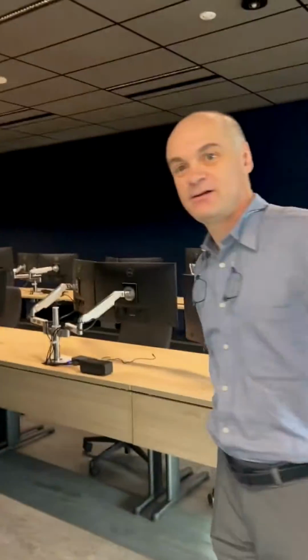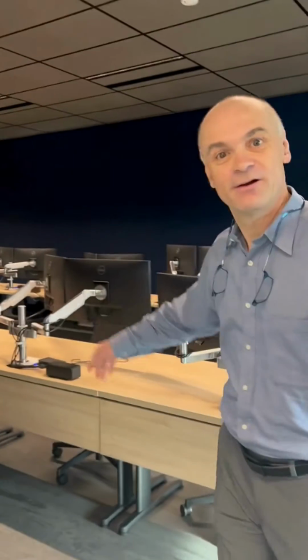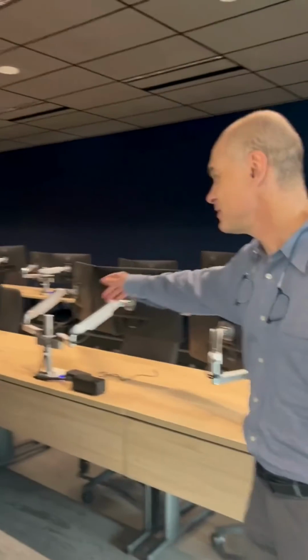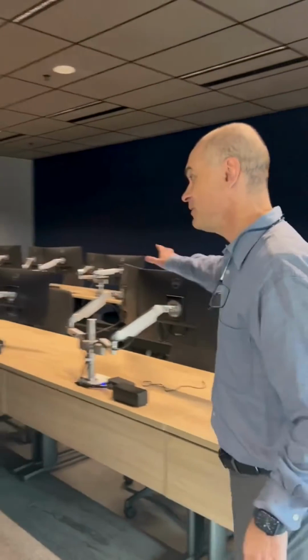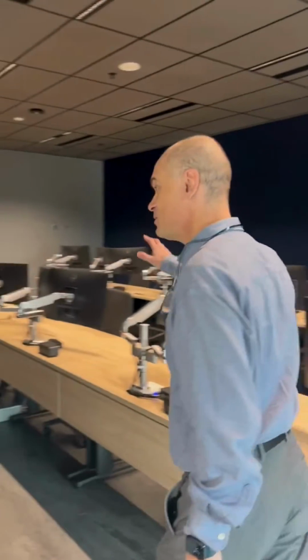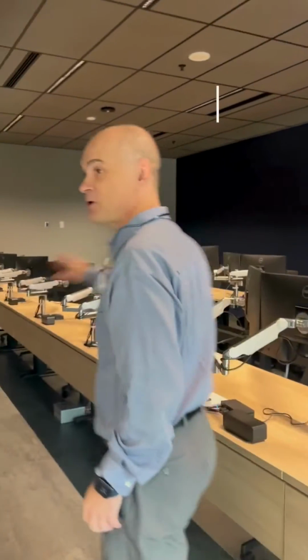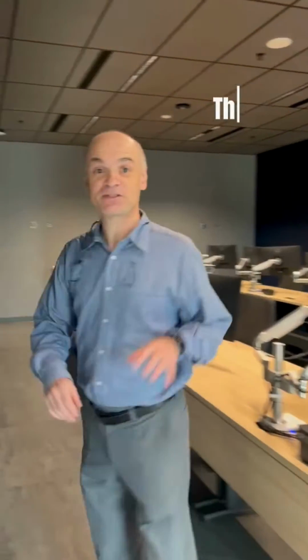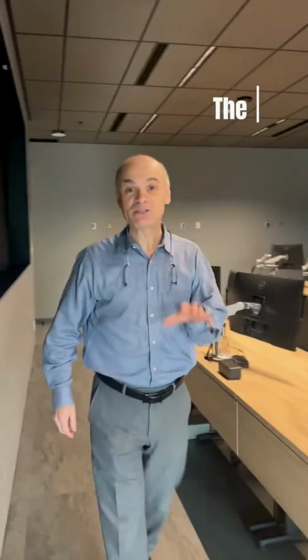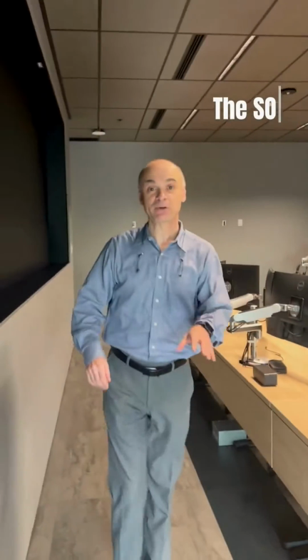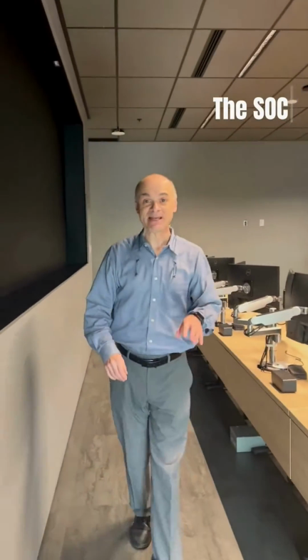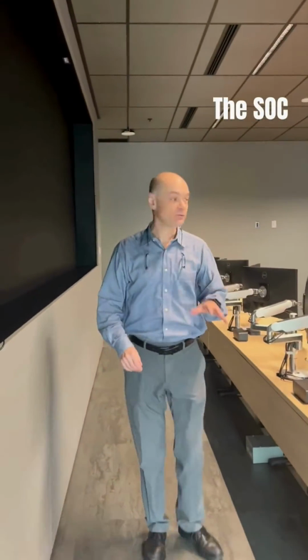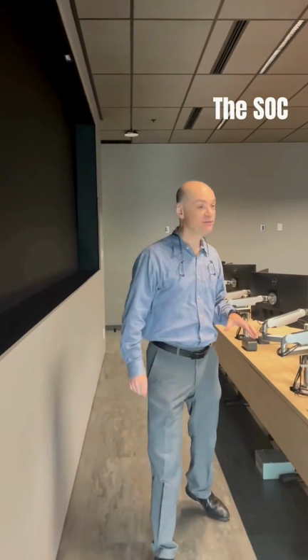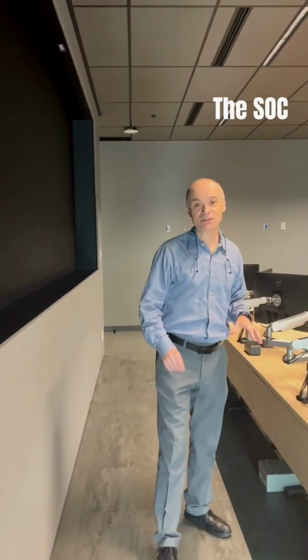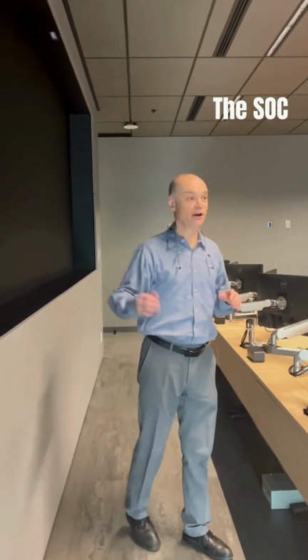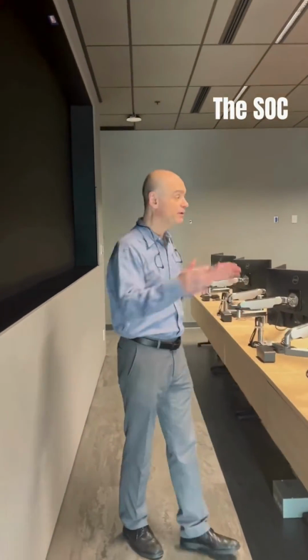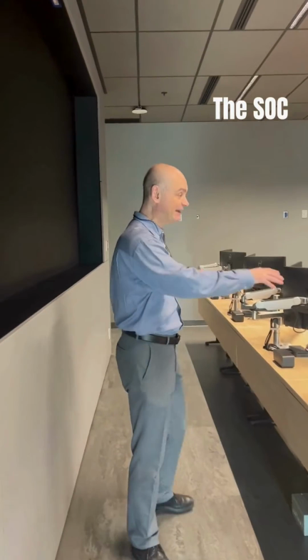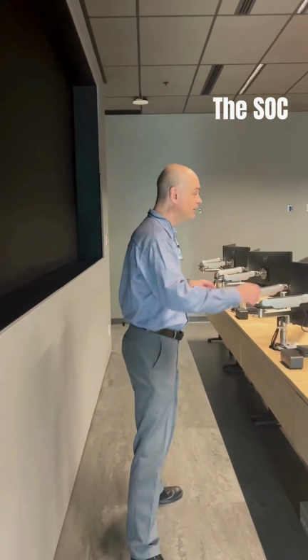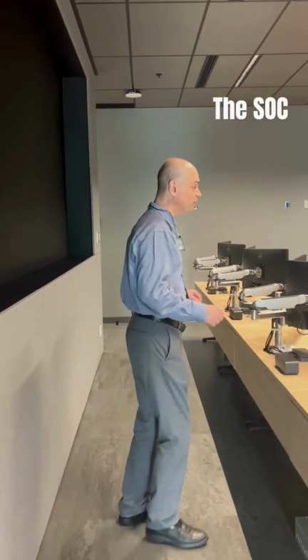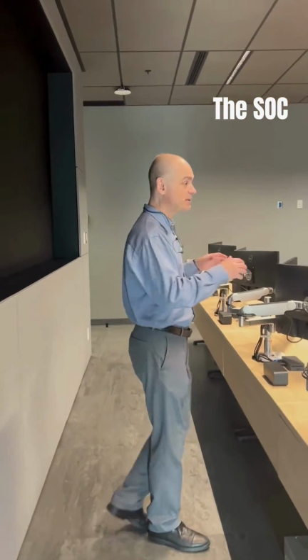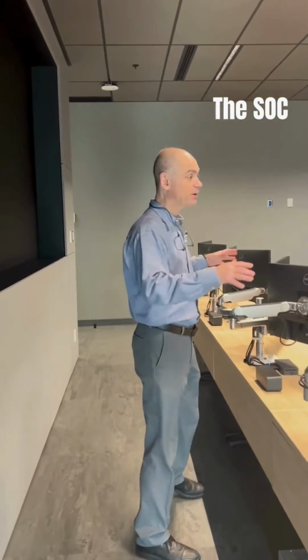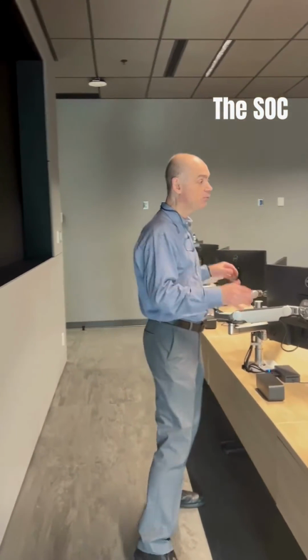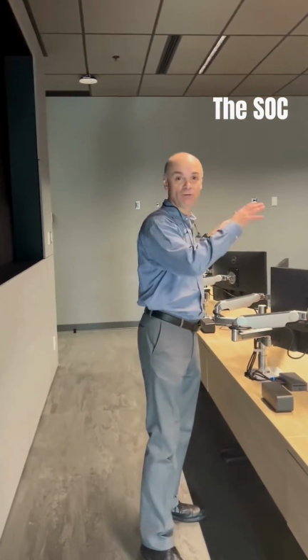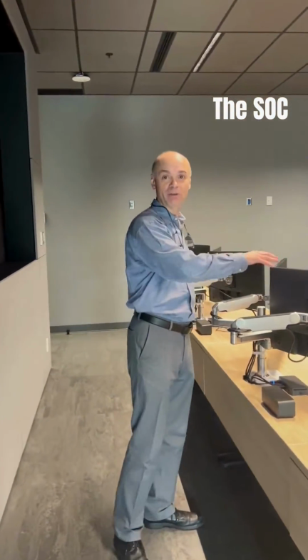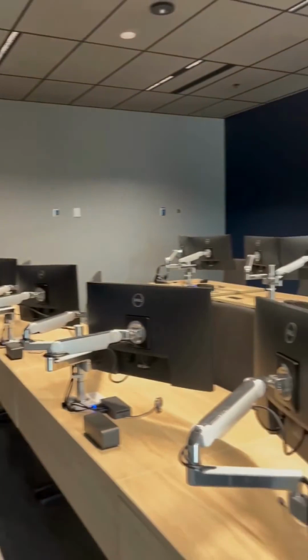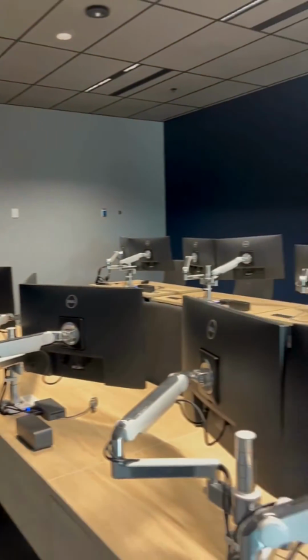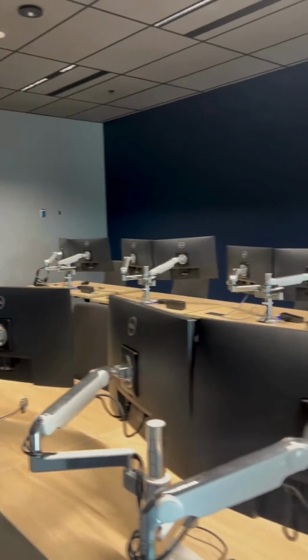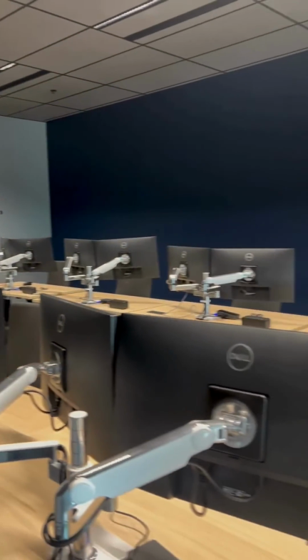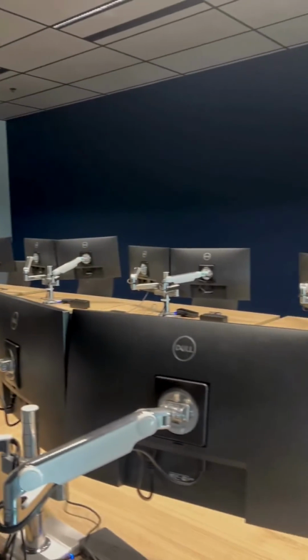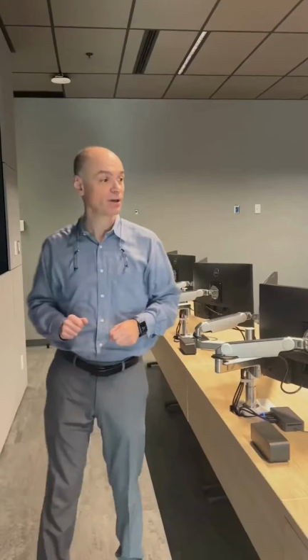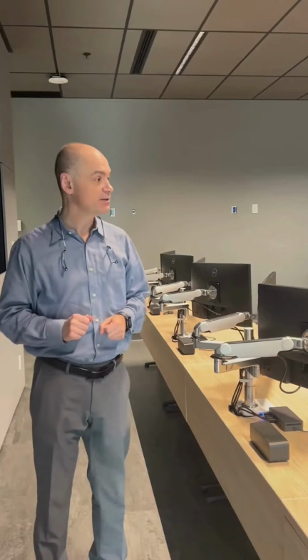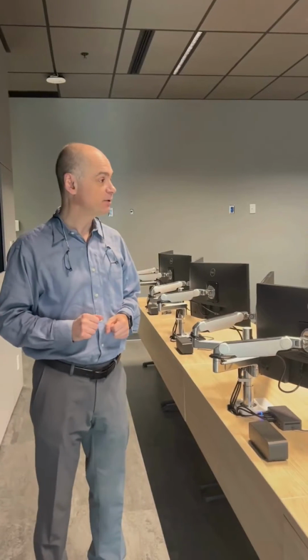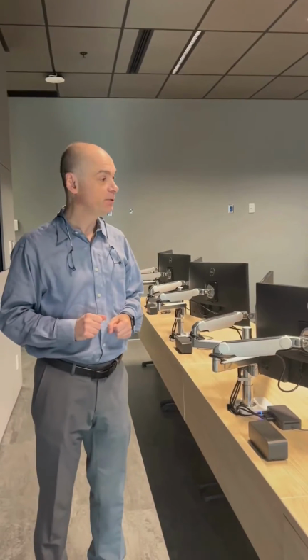This is the Security Operations Center of the university. They are moving here — they will be securing our network from here, working here while we are teaching security operations next door.